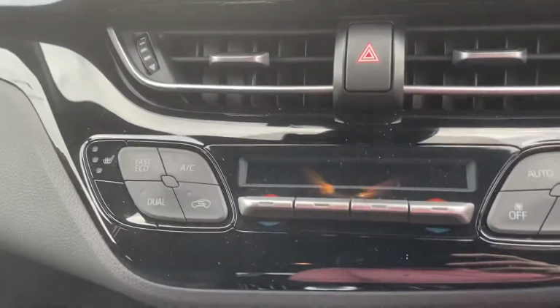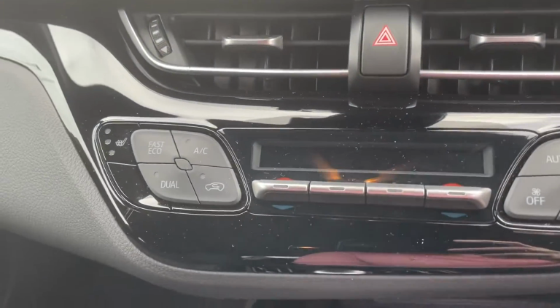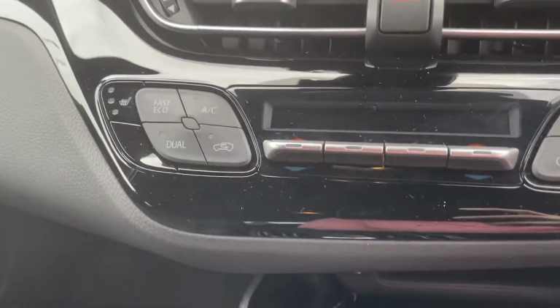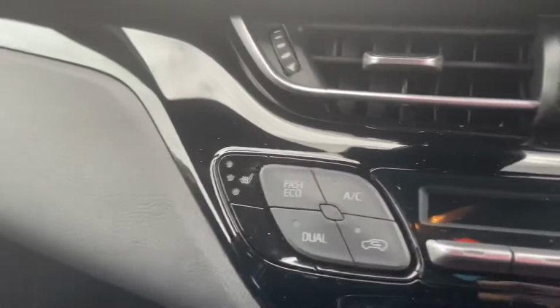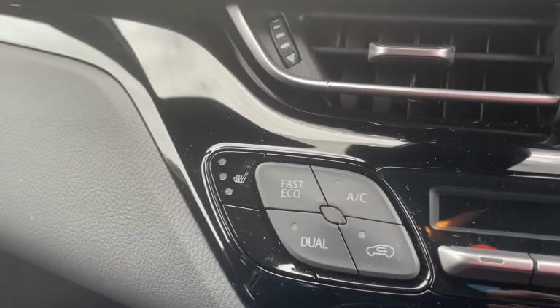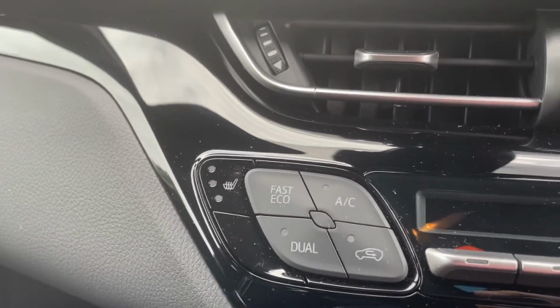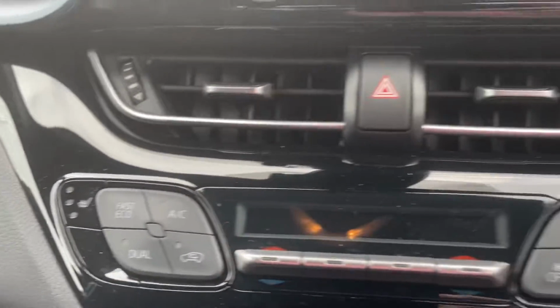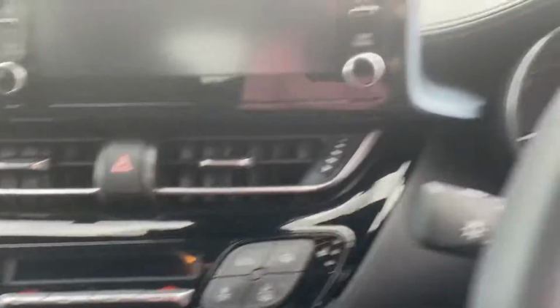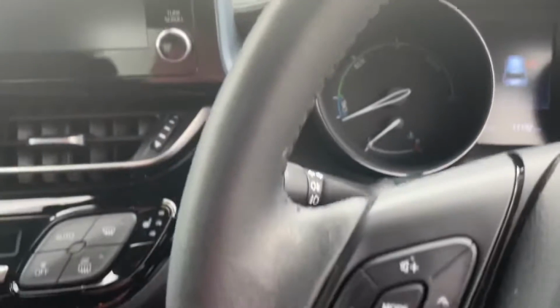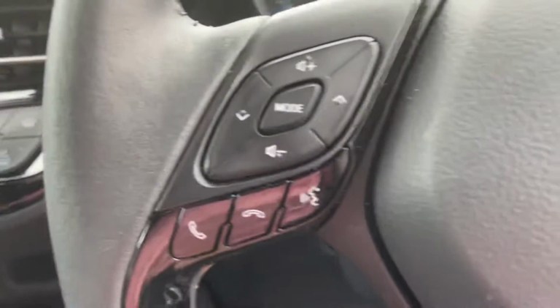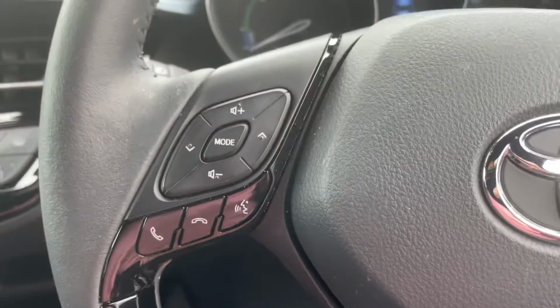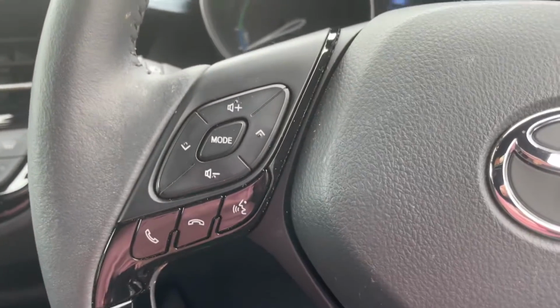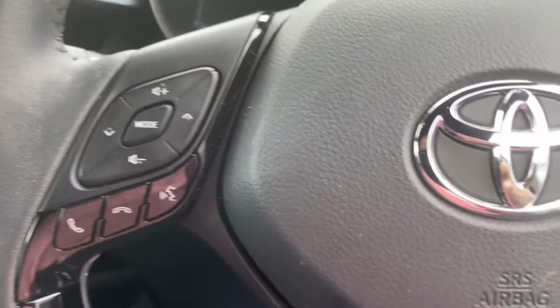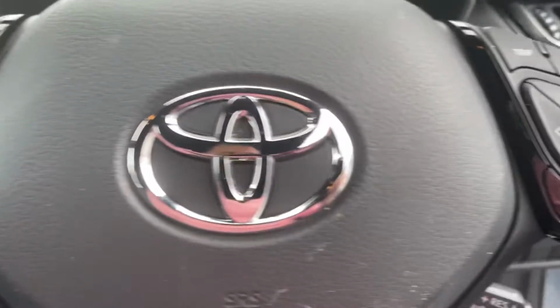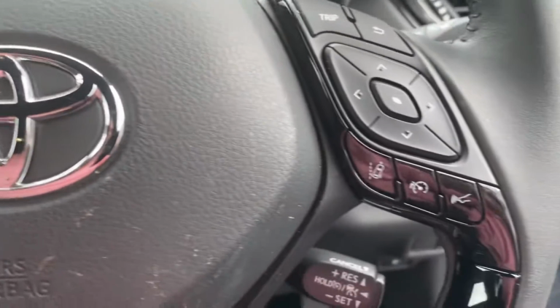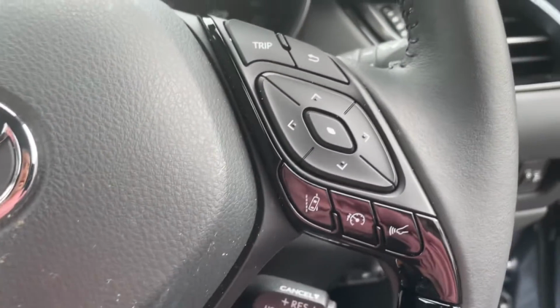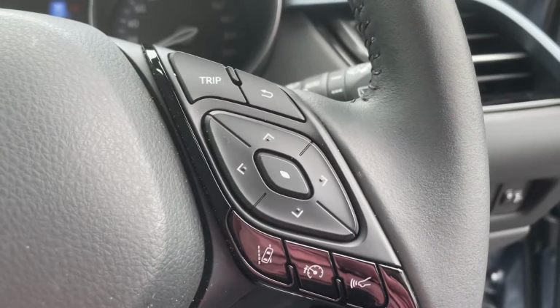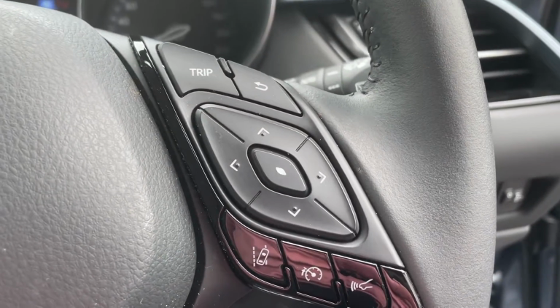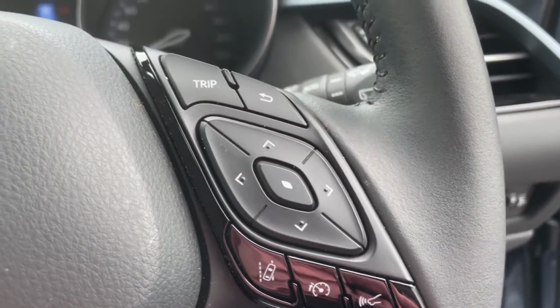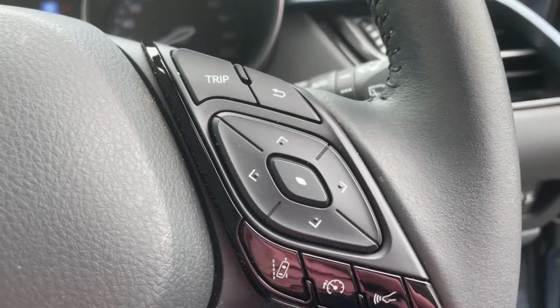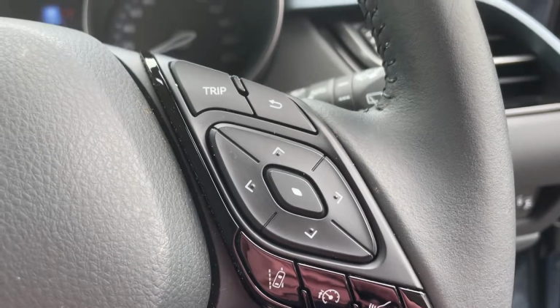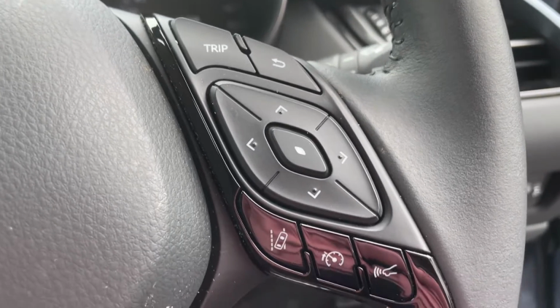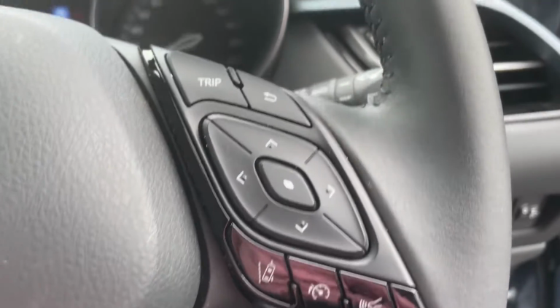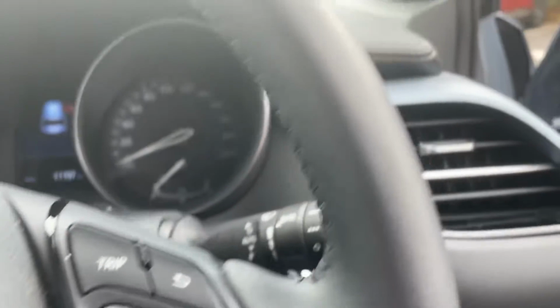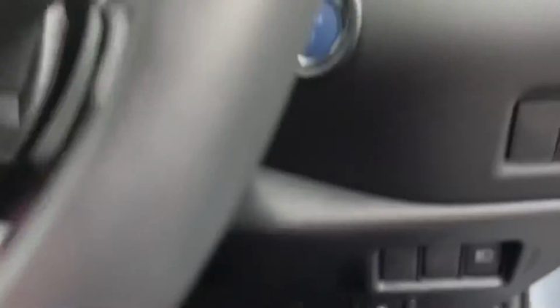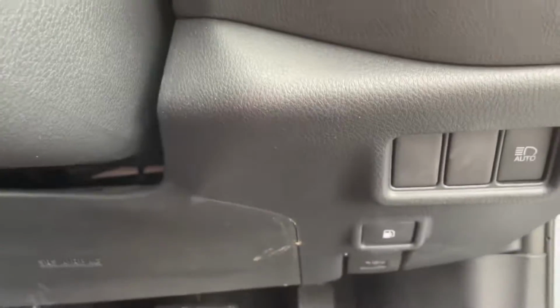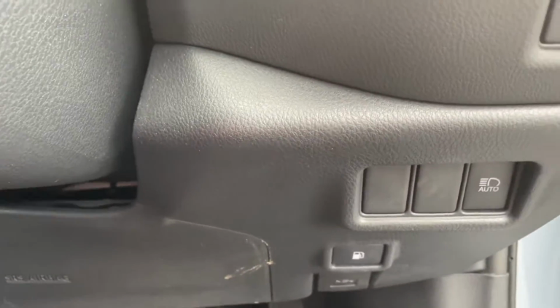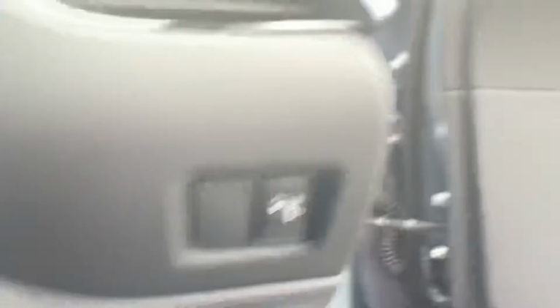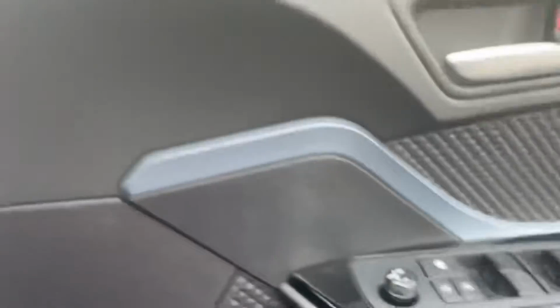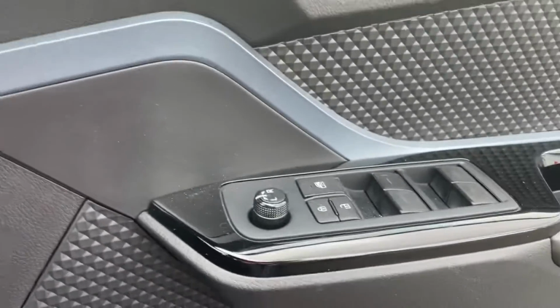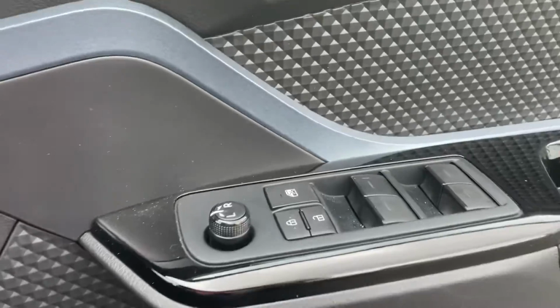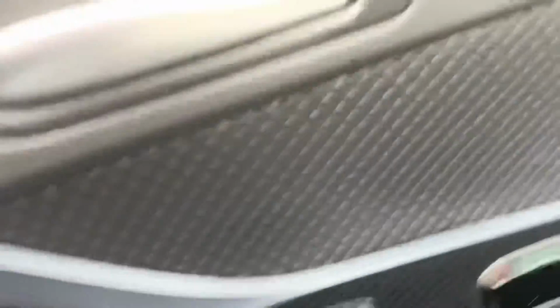There's dual tone climate control, heated seats for the driver and passenger, and through the steering wheel you have your radio and Bluetooth controls. The car also has Toyota Safety Sense with lane departure assist and adaptive cruise control, automatic headlights, and all electric windows and mirrors.